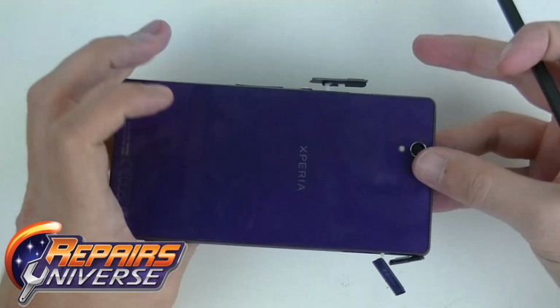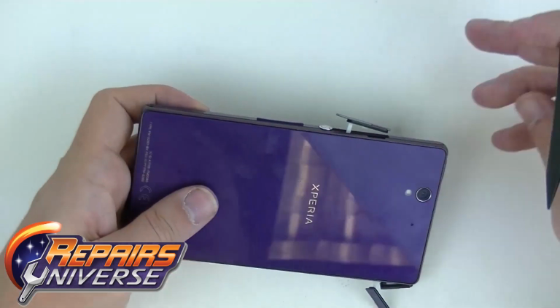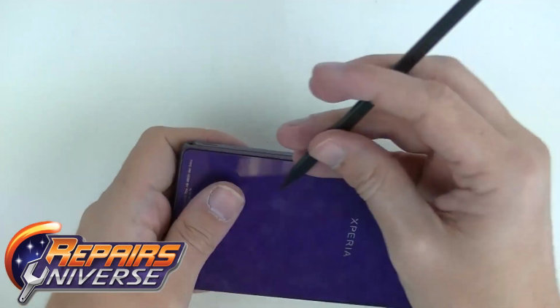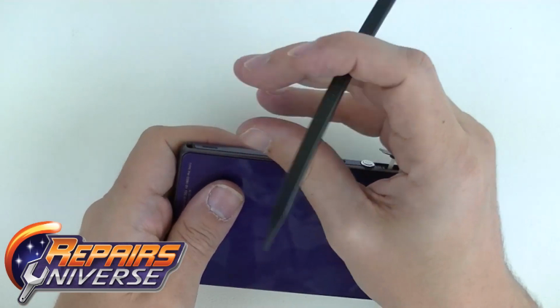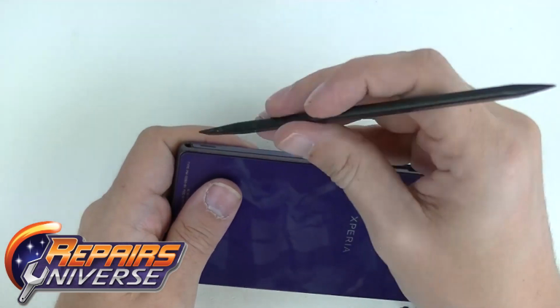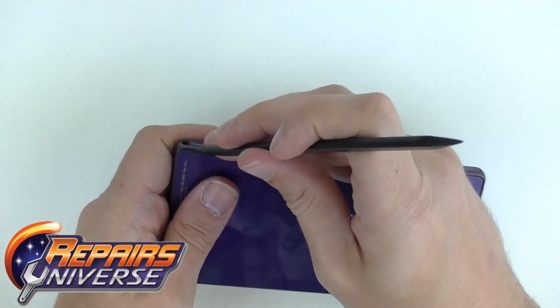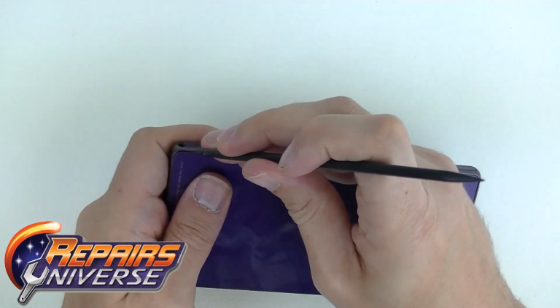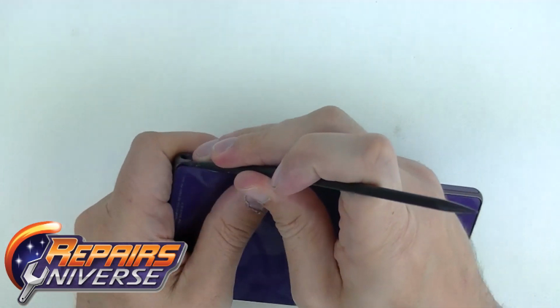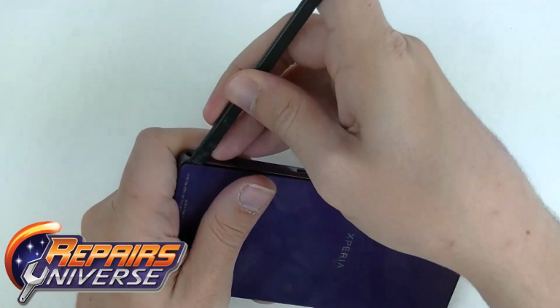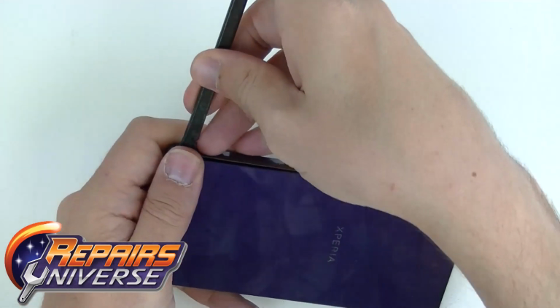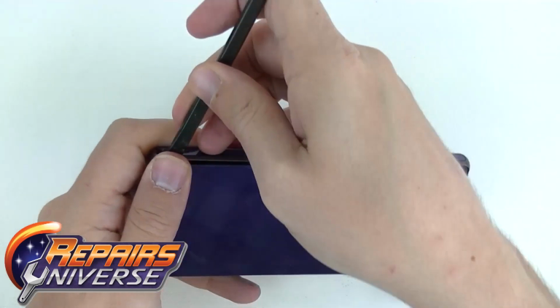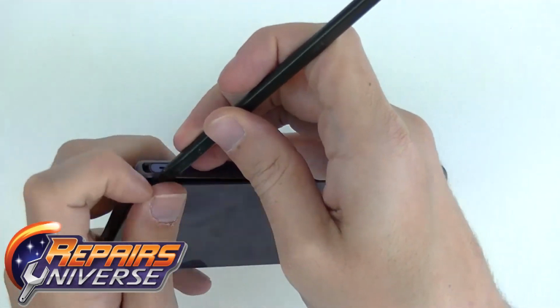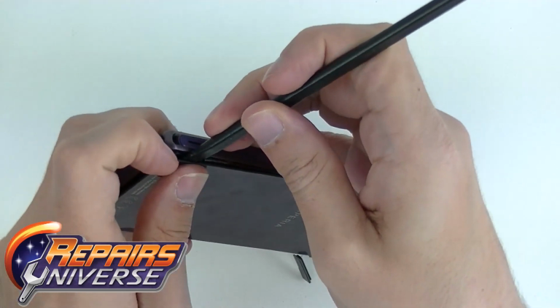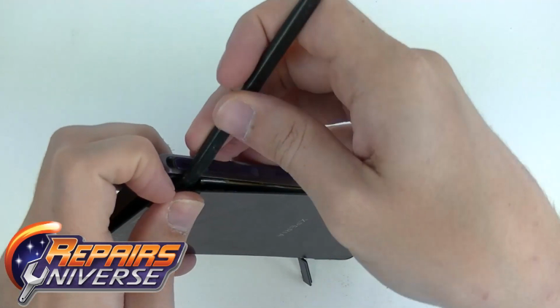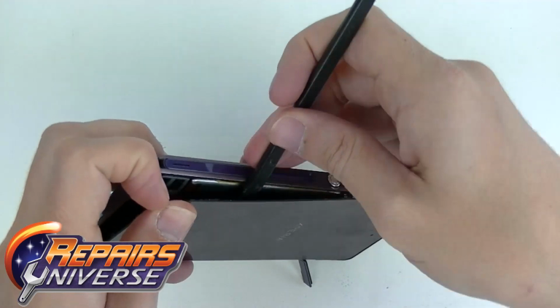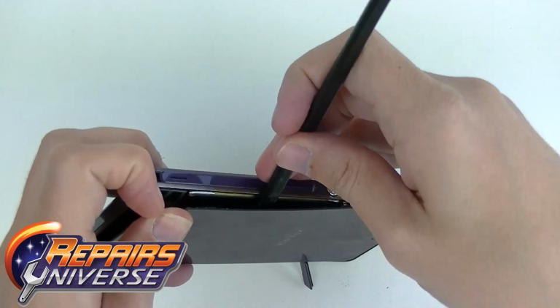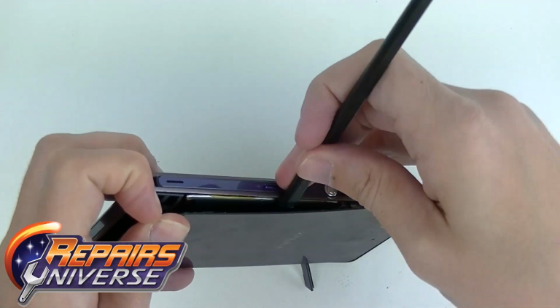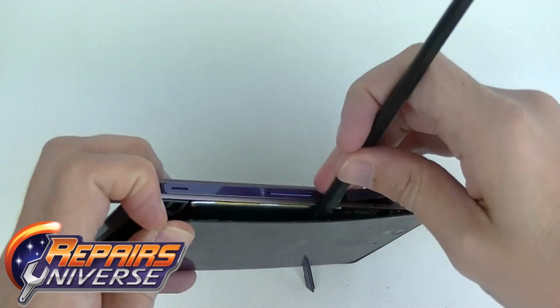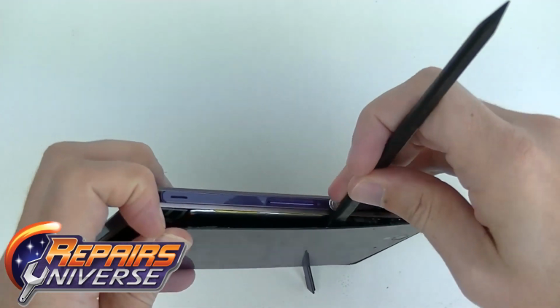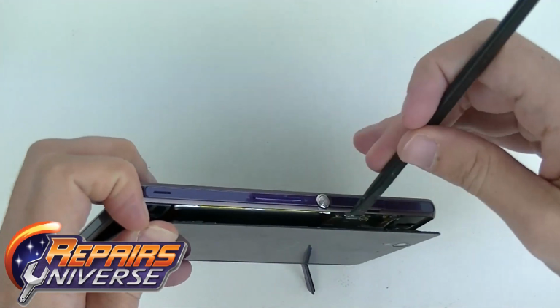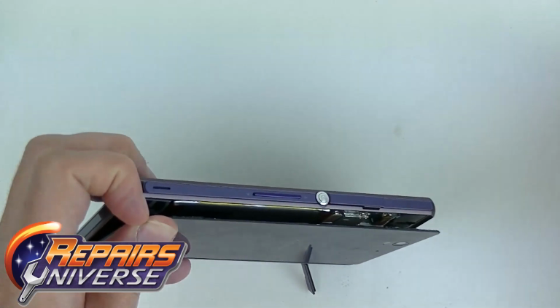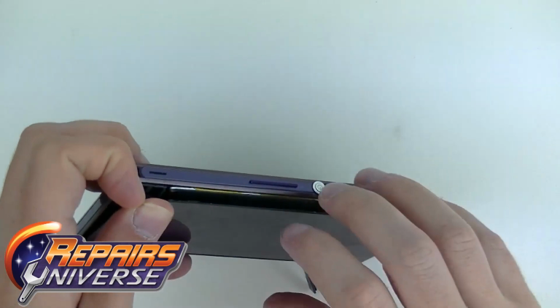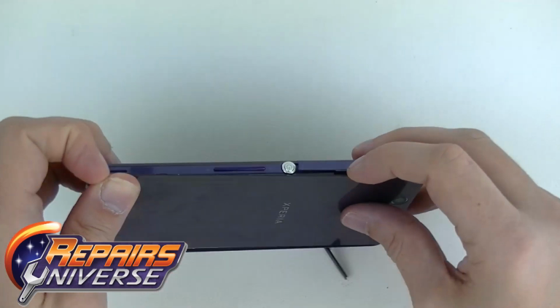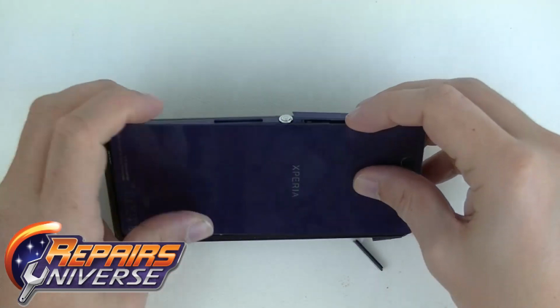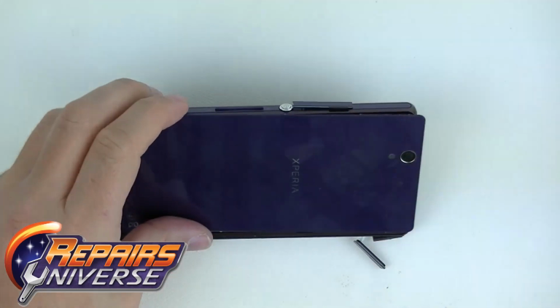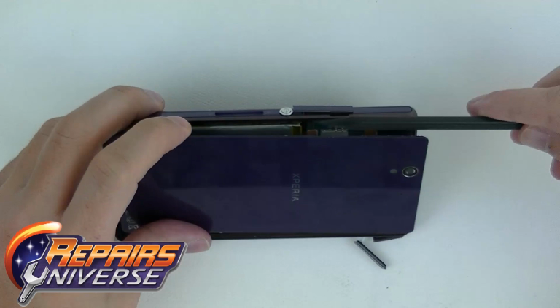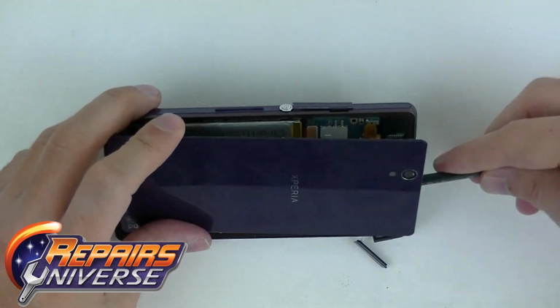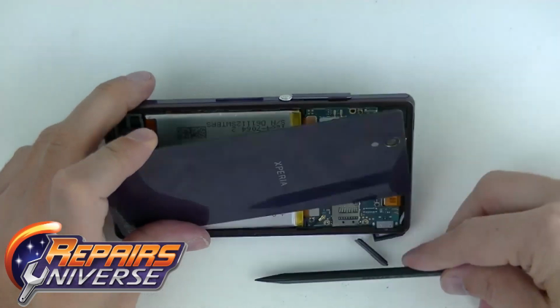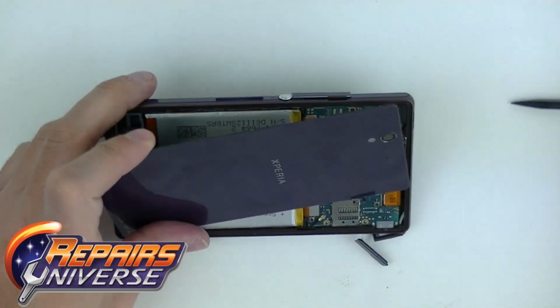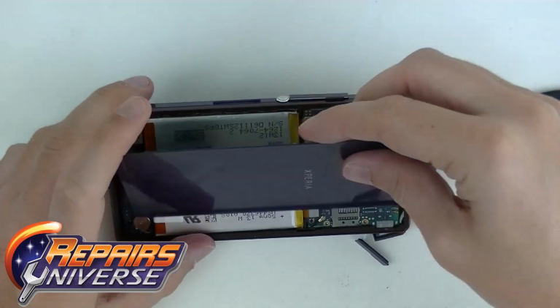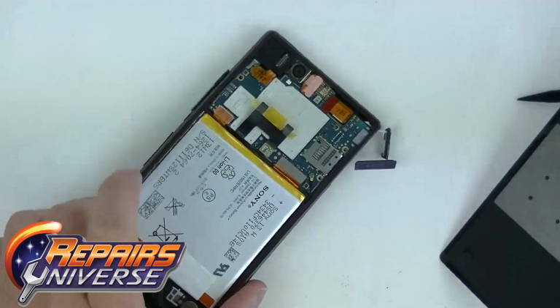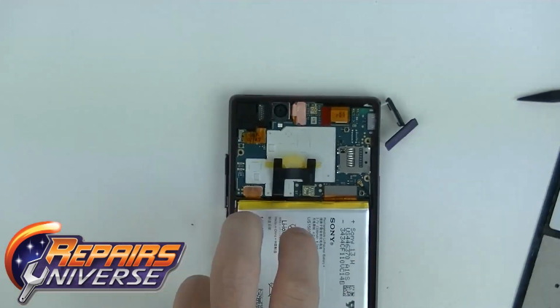Once we have that open, we're going to grab our plastic prying tool and open from the bottom. Take your time on this — it's got some adhesive, and we want to make sure we do not break the back door. Take your time, go around the corners, and you can finally get the back door off.